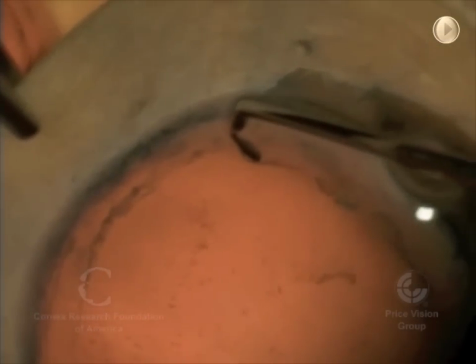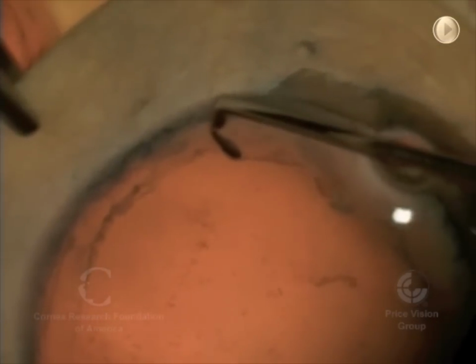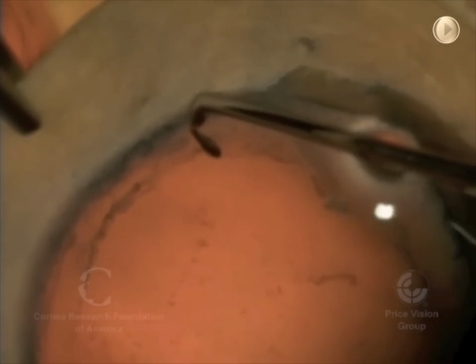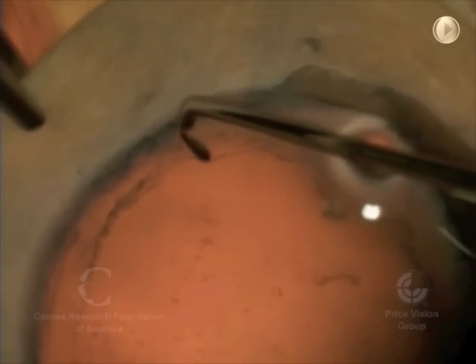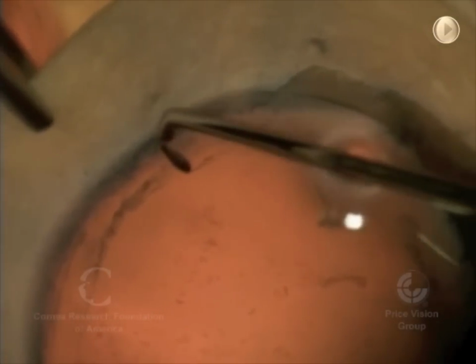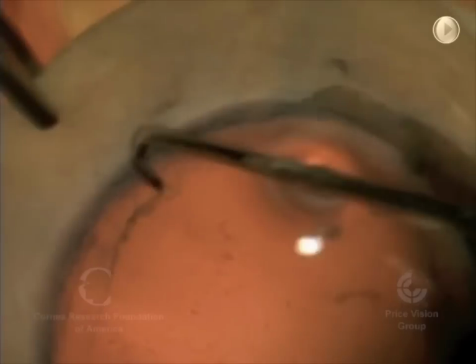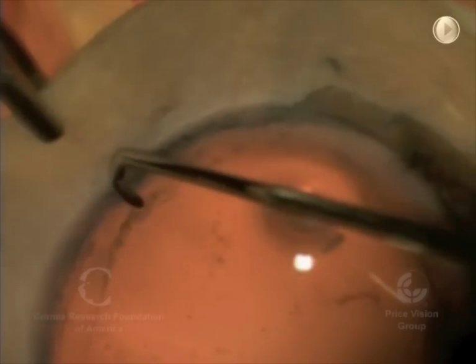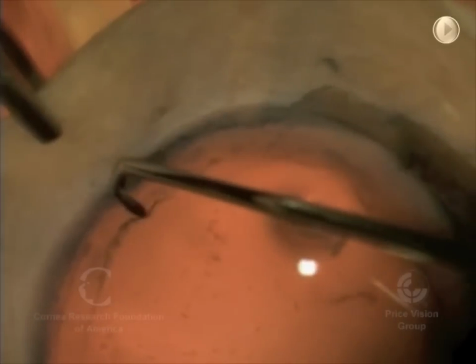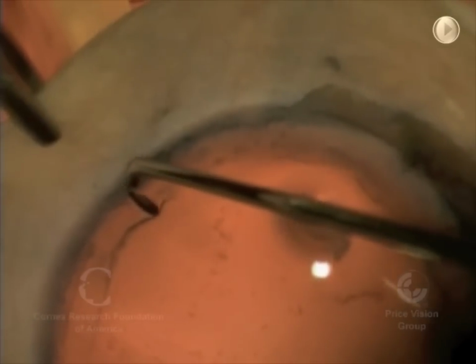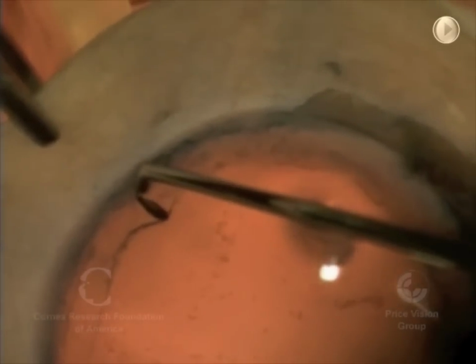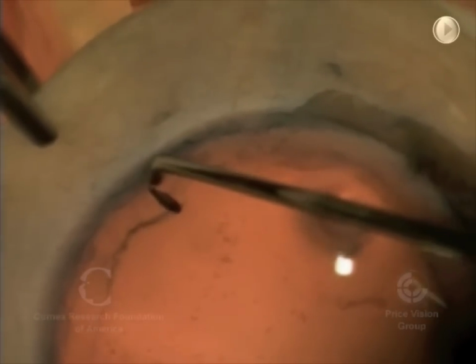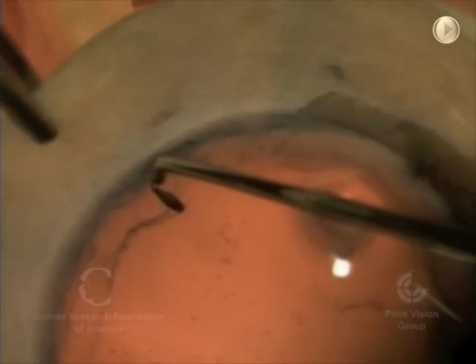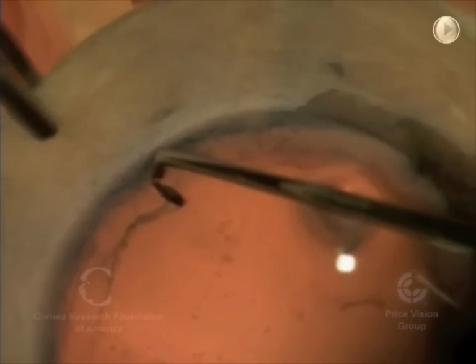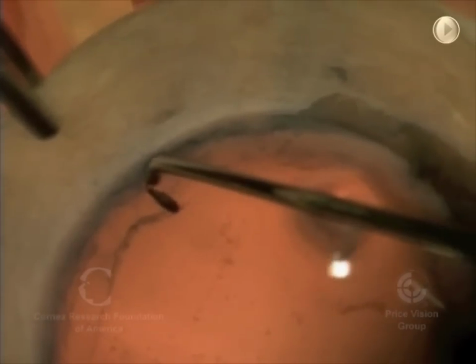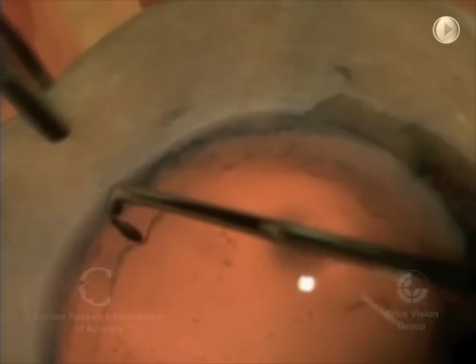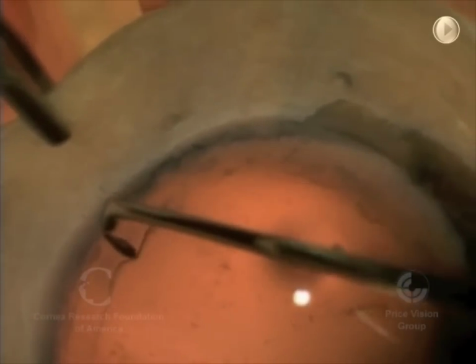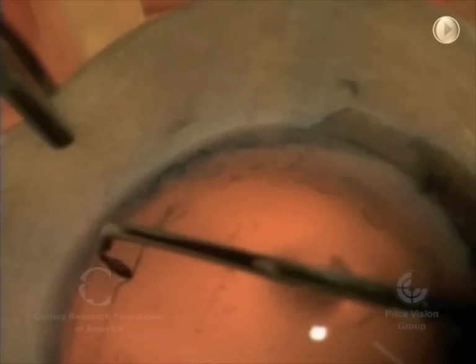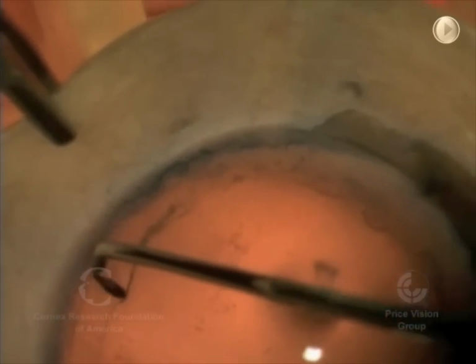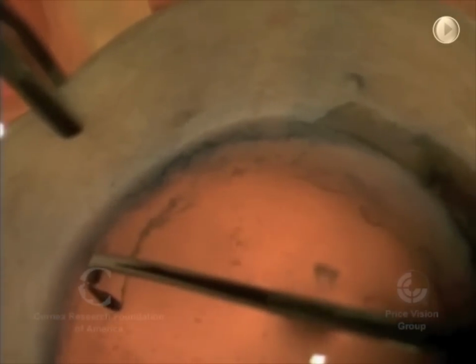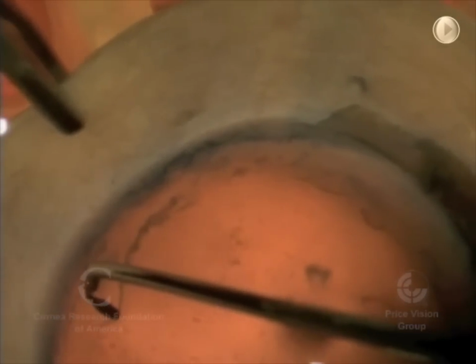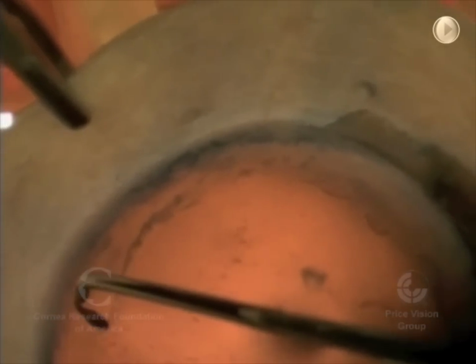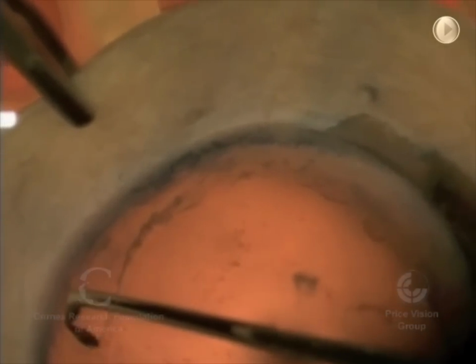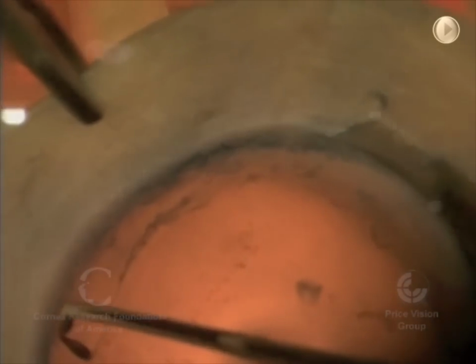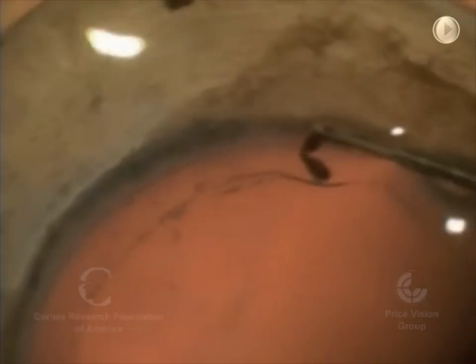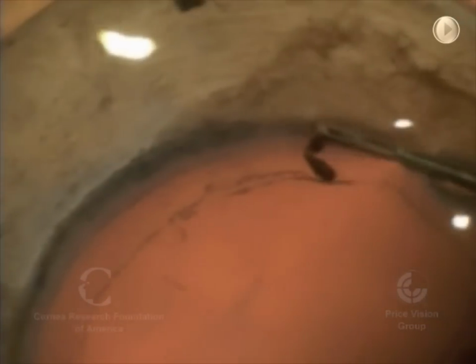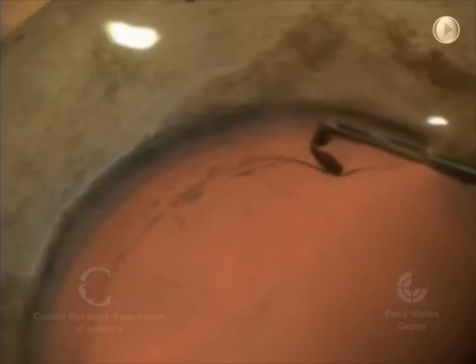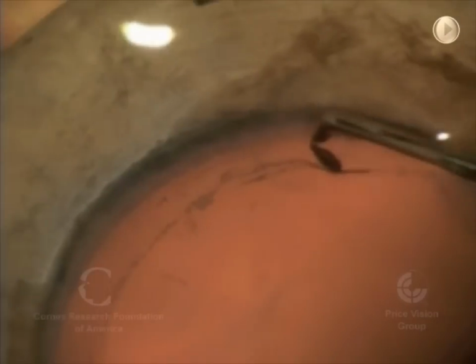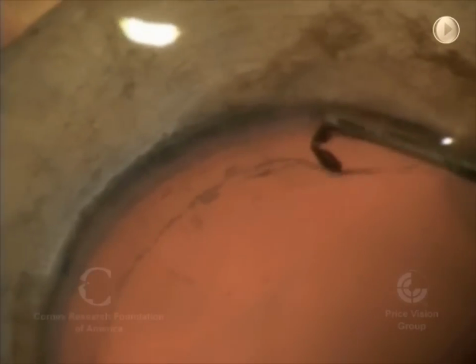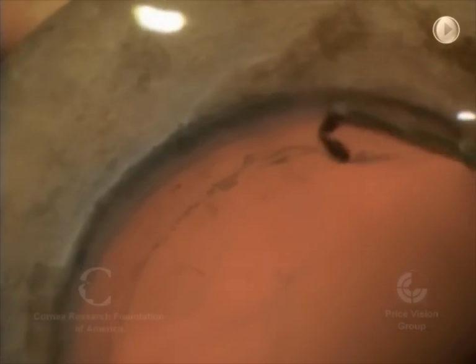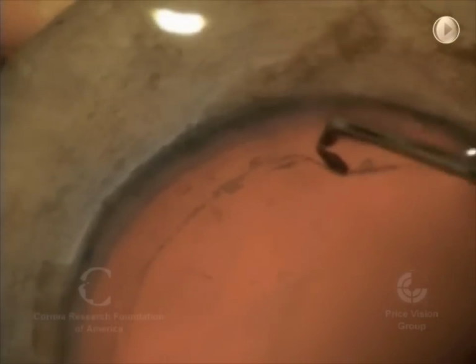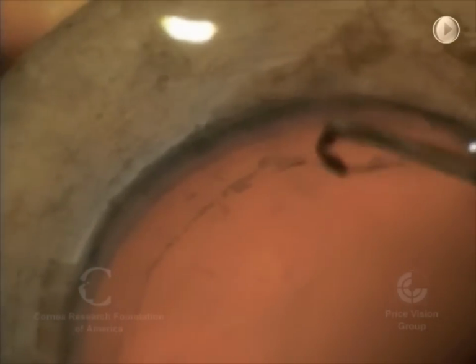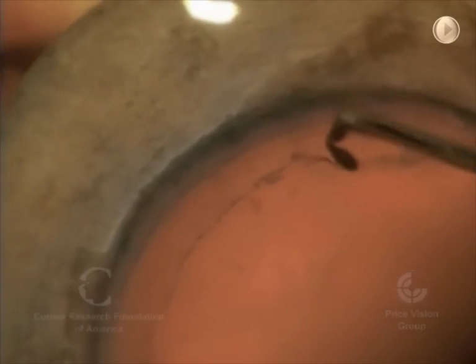If there's a tear in the tissue going centrally, those have to be removed — basically torn out — before we try to separate Descemet's membrane and mass.